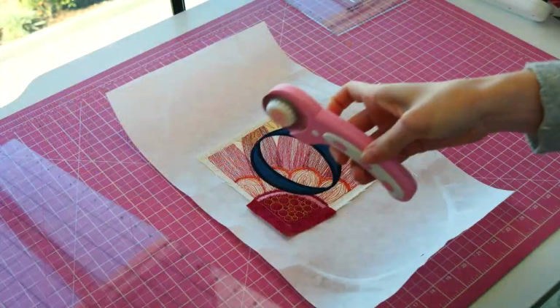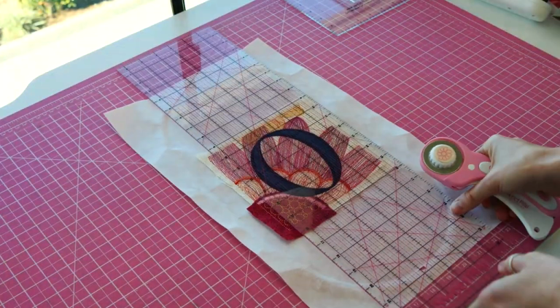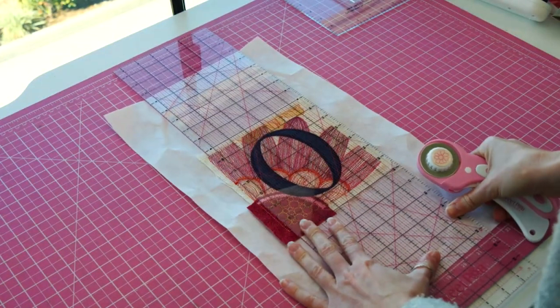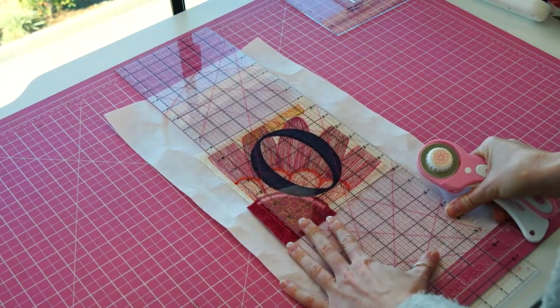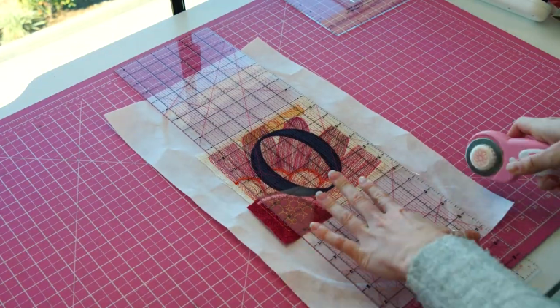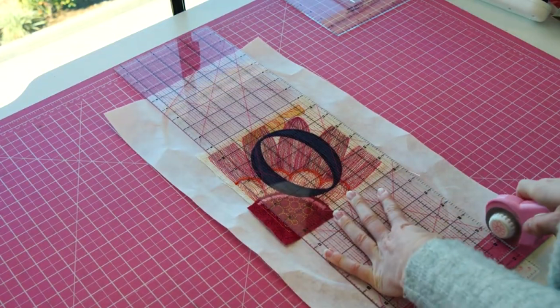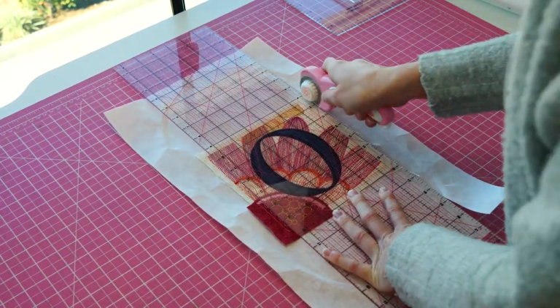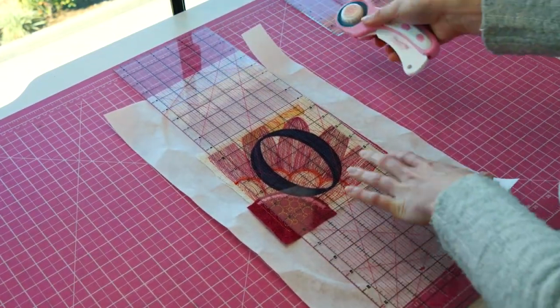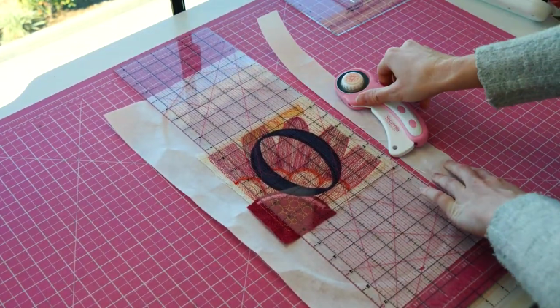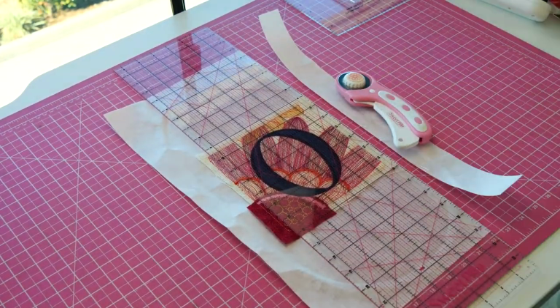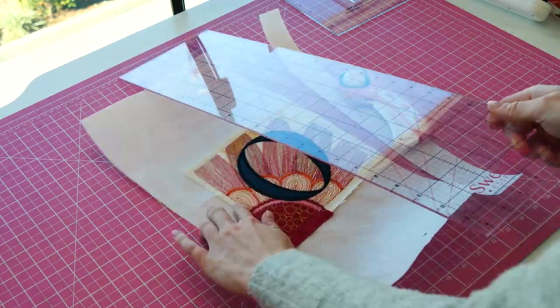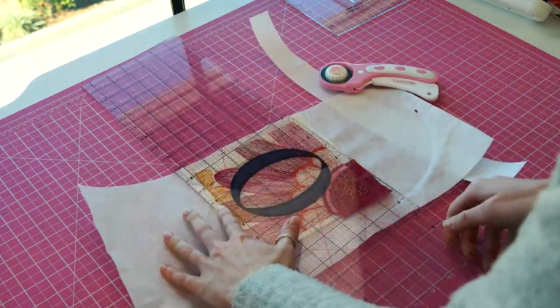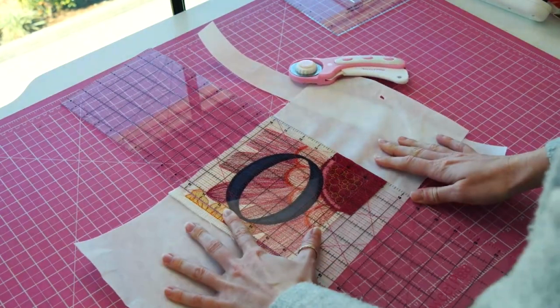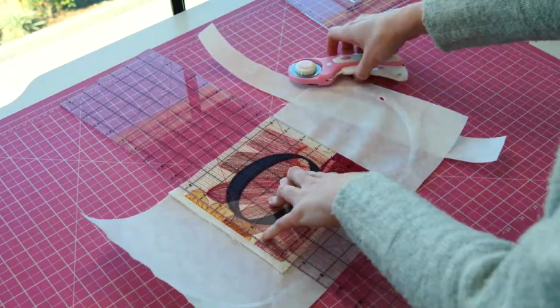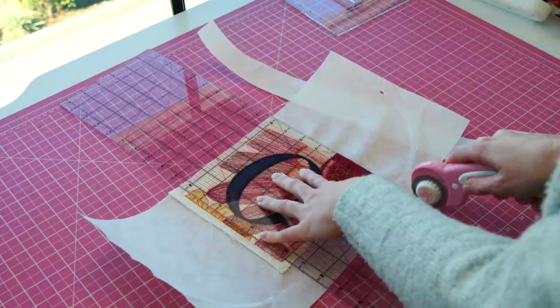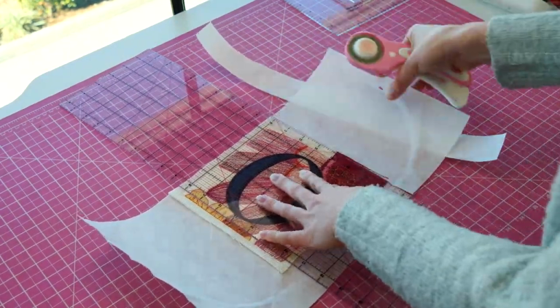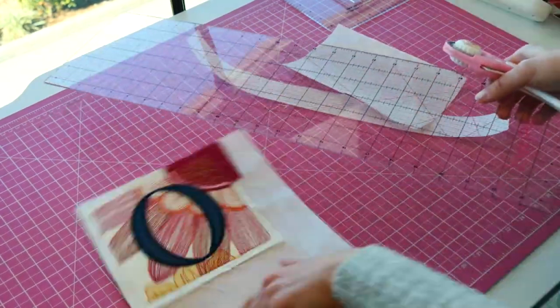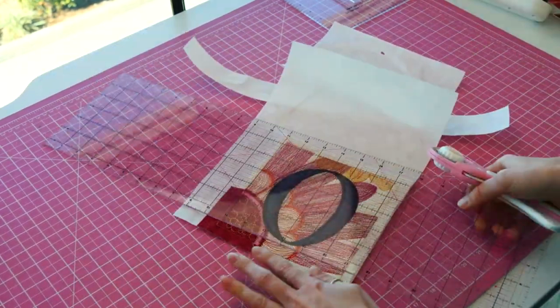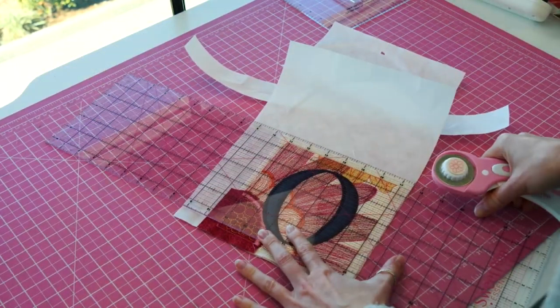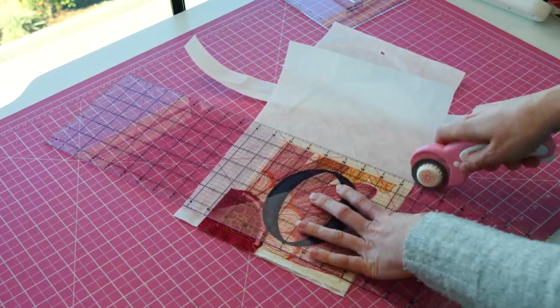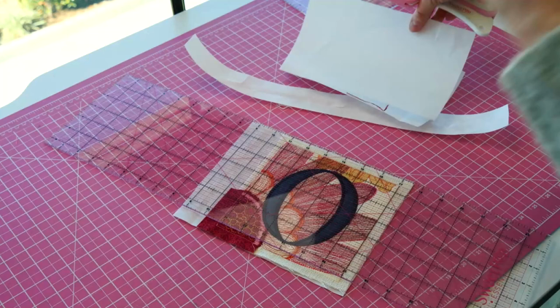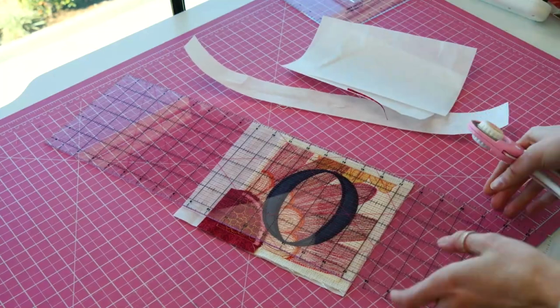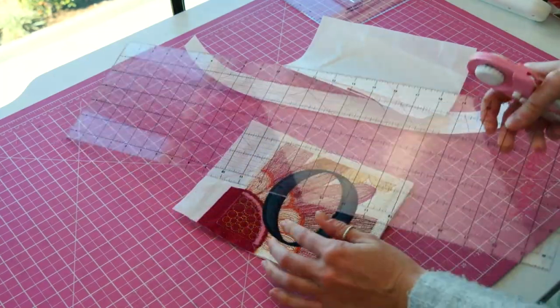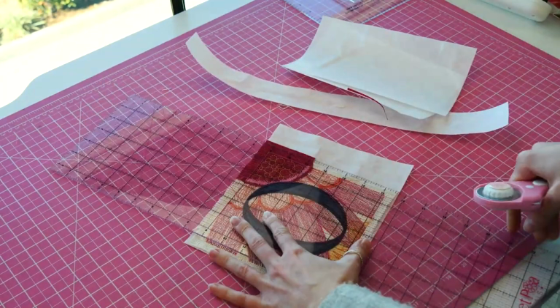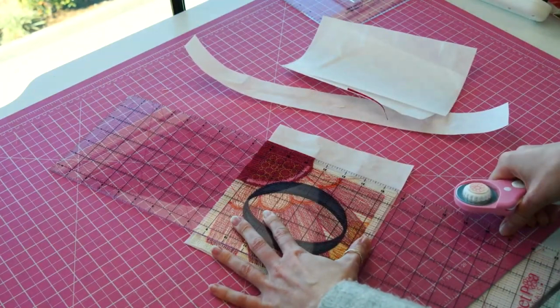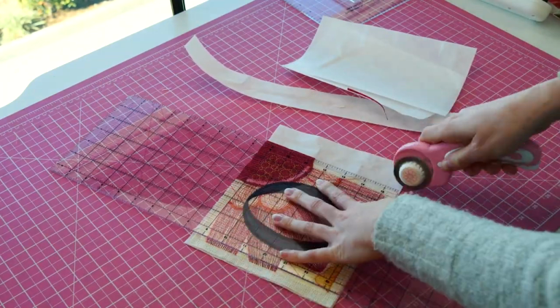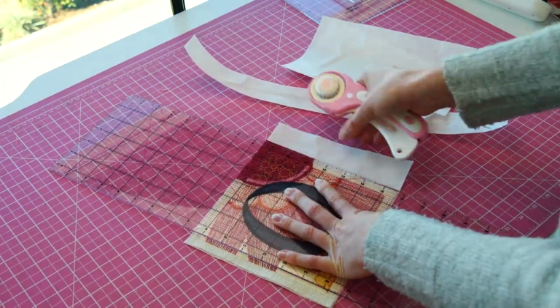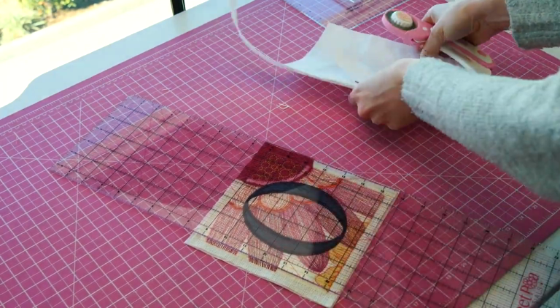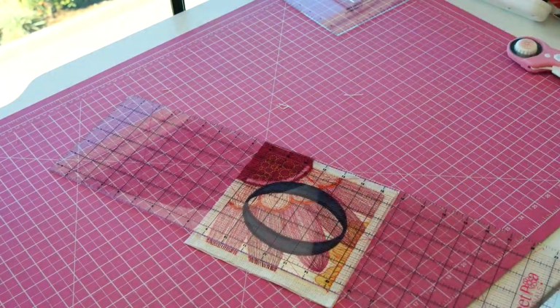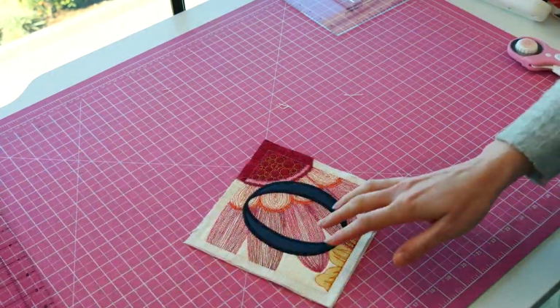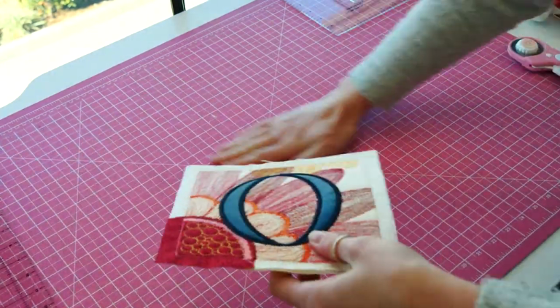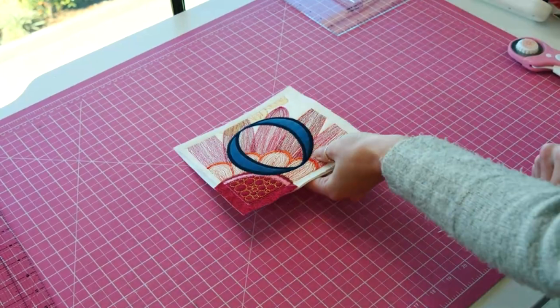Carefully remove the embroidered piece from the hoop and trim the seams to about half an inch. Put the block aside until all your blocks are completed. Congratulations! You've completed the O block.